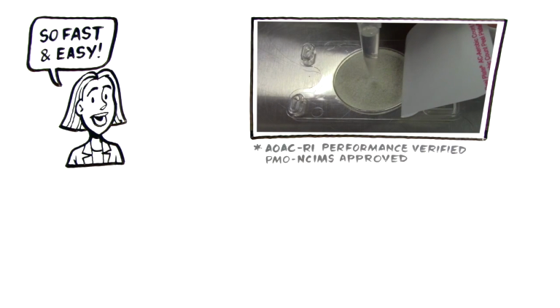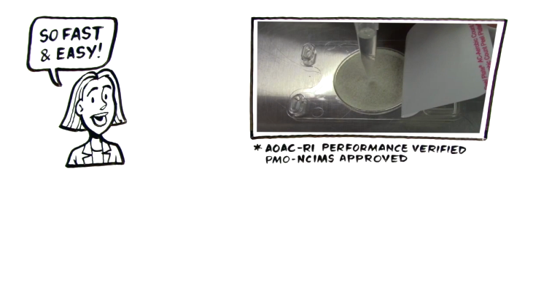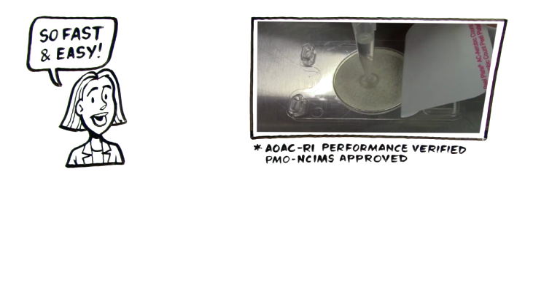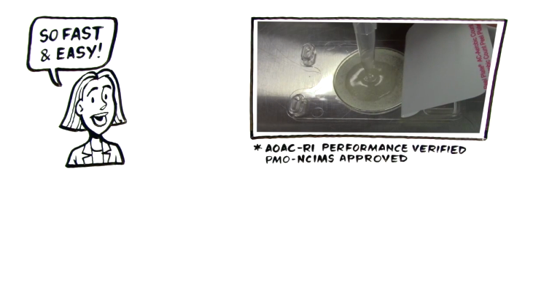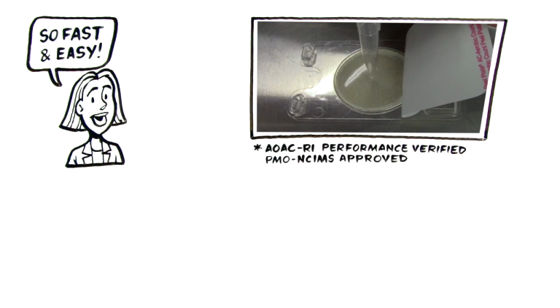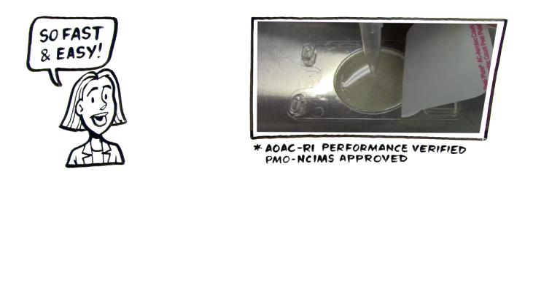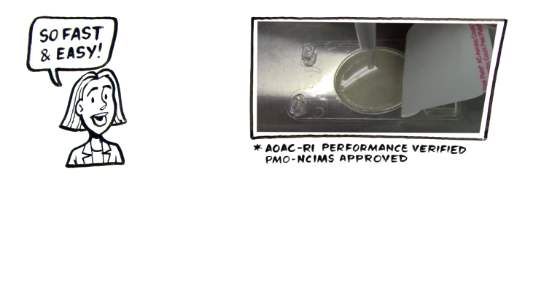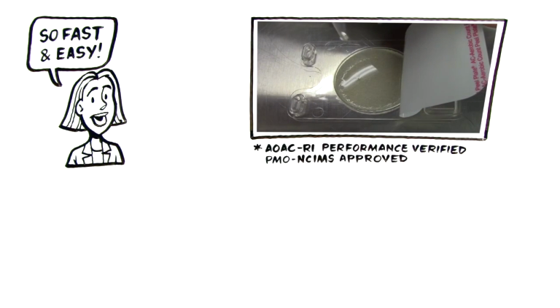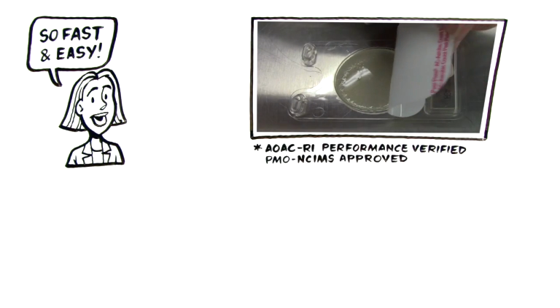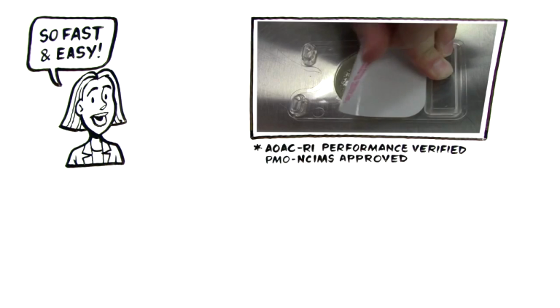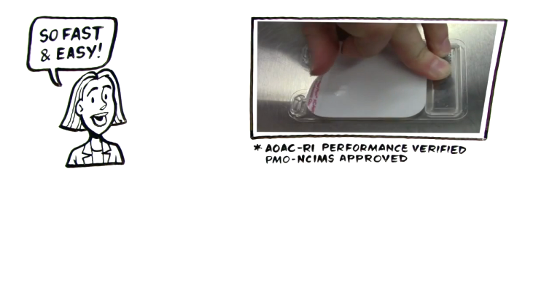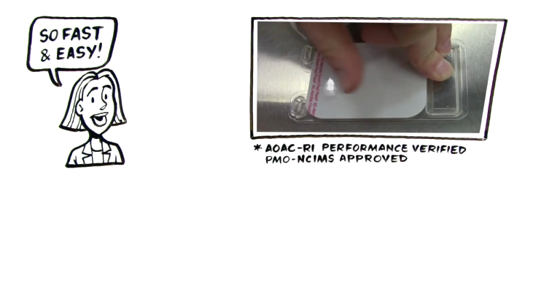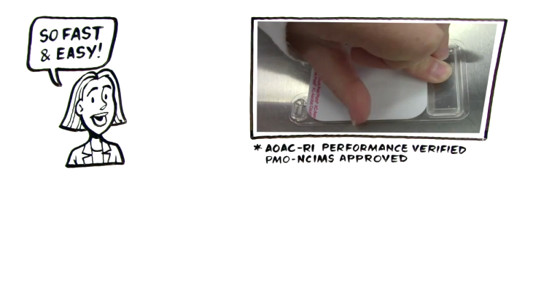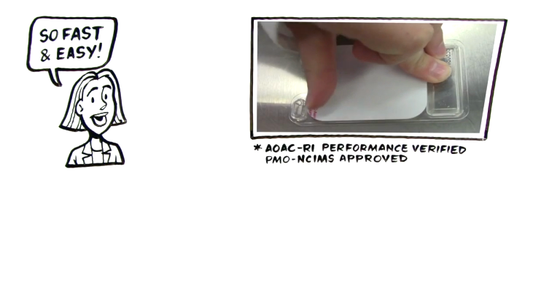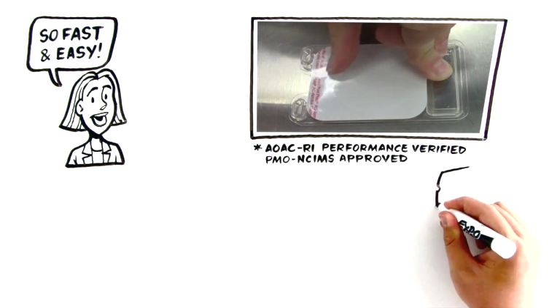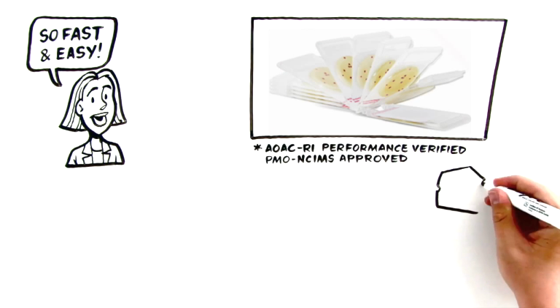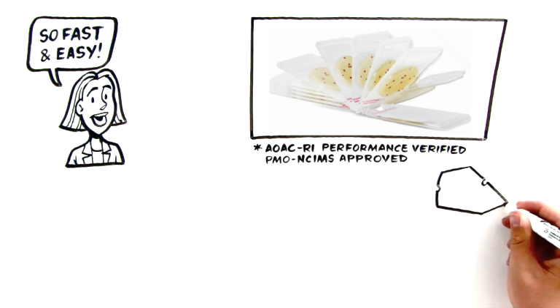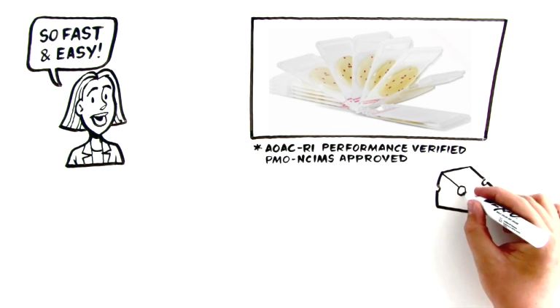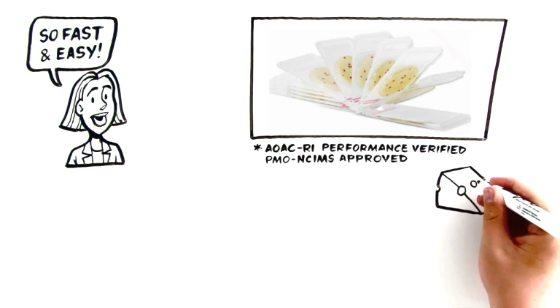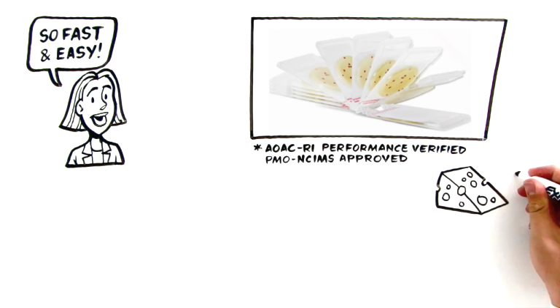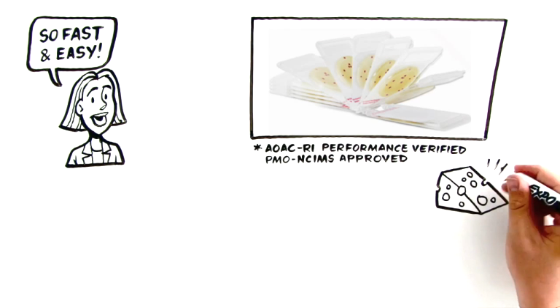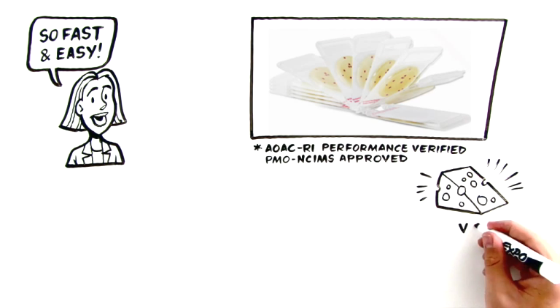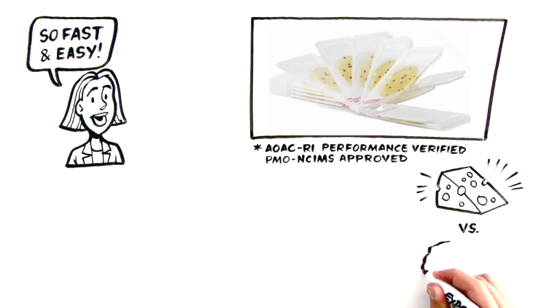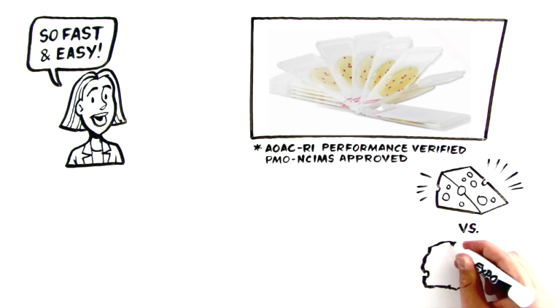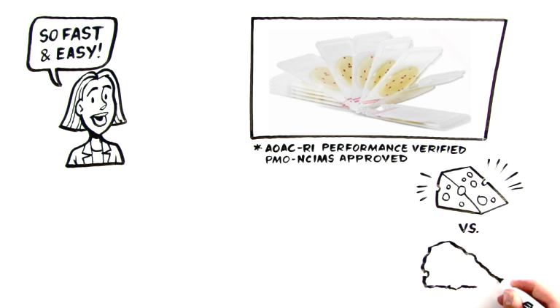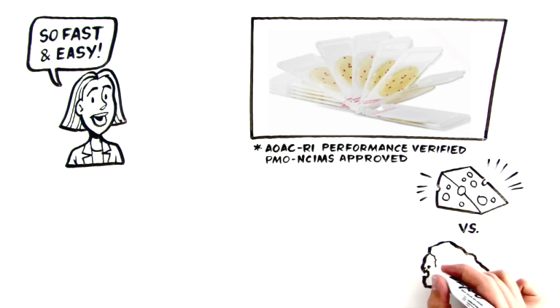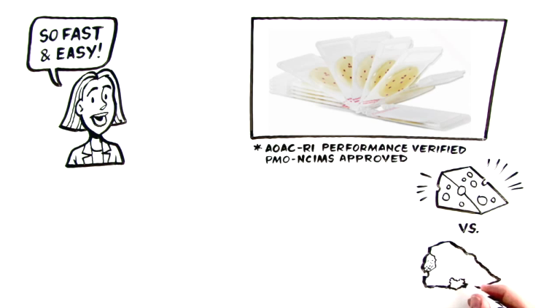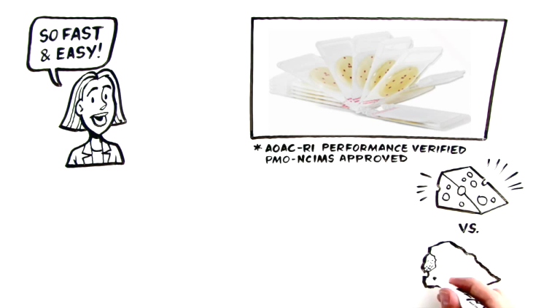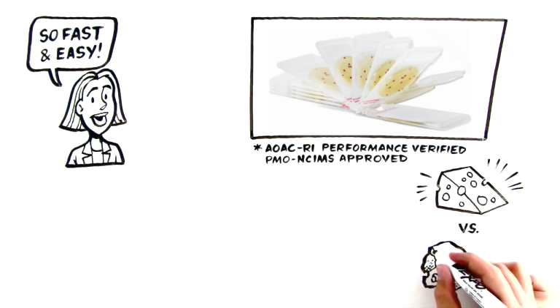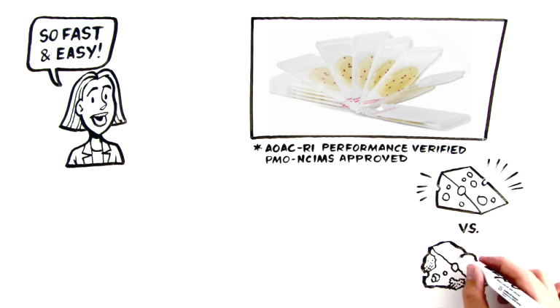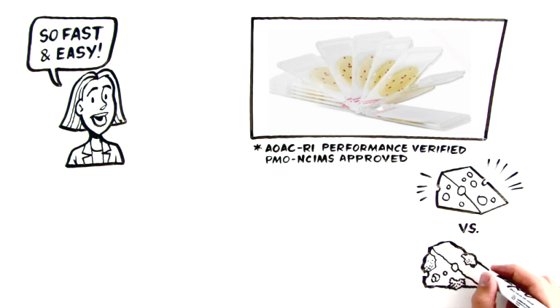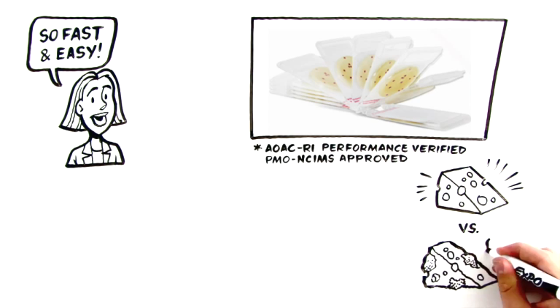AOAC-RI performance verified and PMO-NCIMS approved. Charm peel plates are the optimal testing device for total hygienic control of your plant to ensure food quality and shelf life.